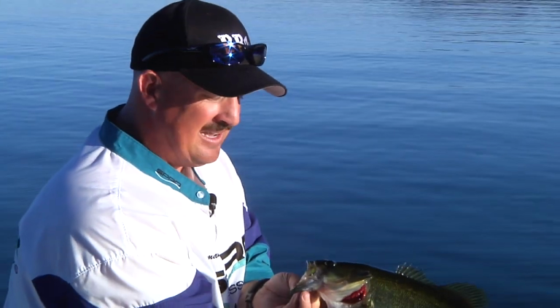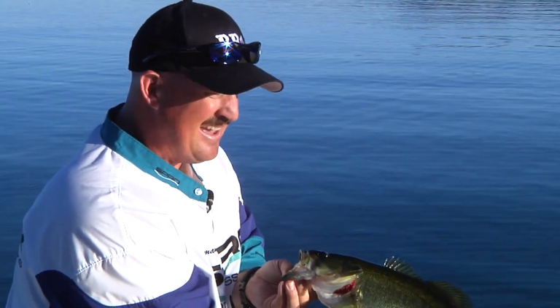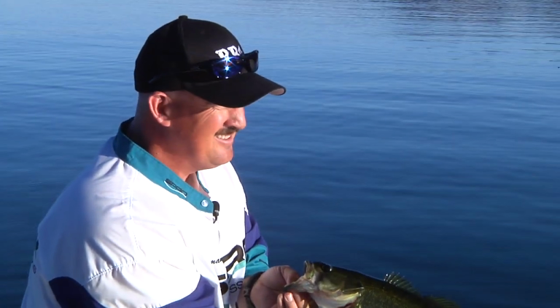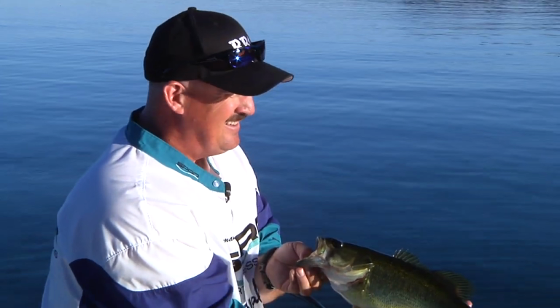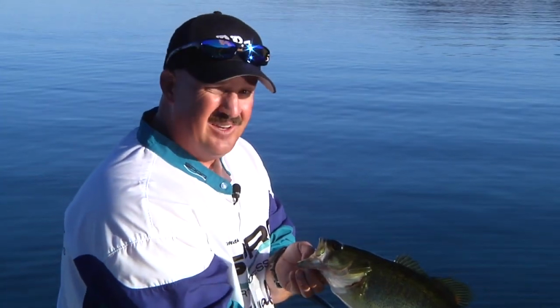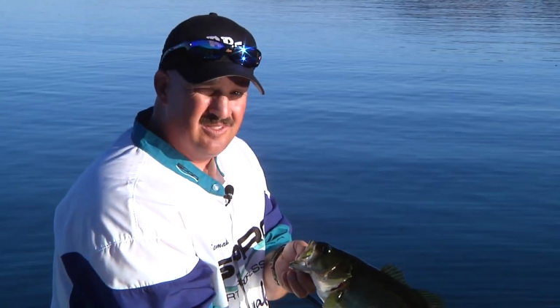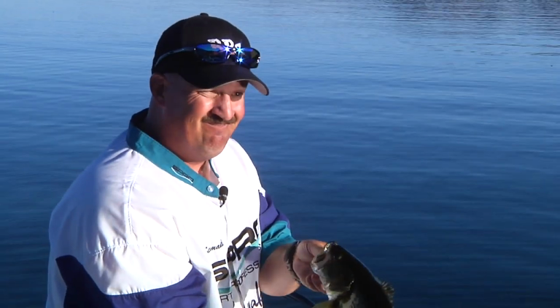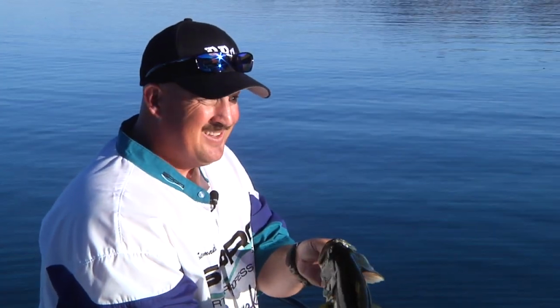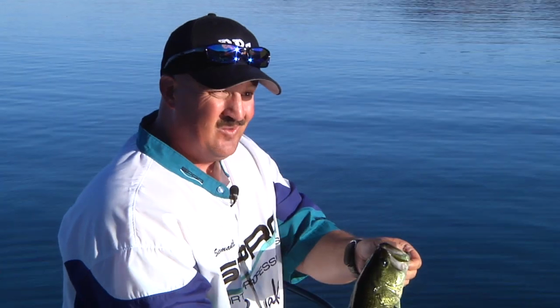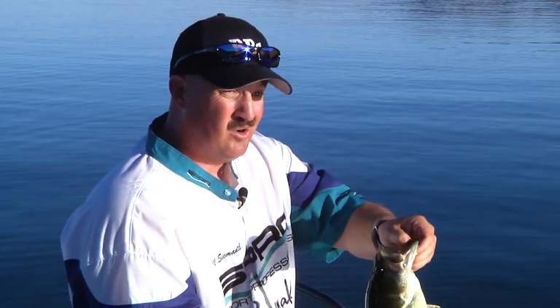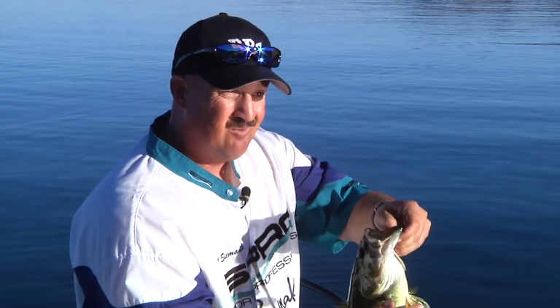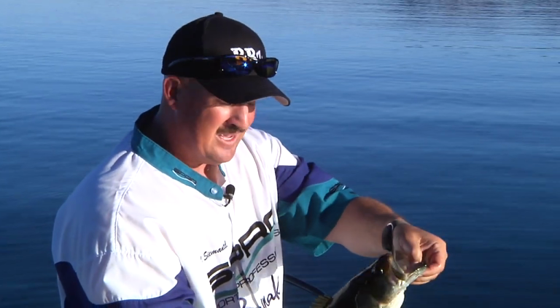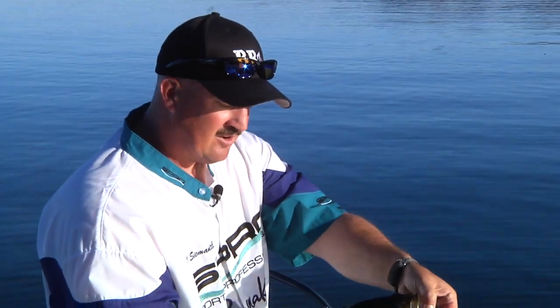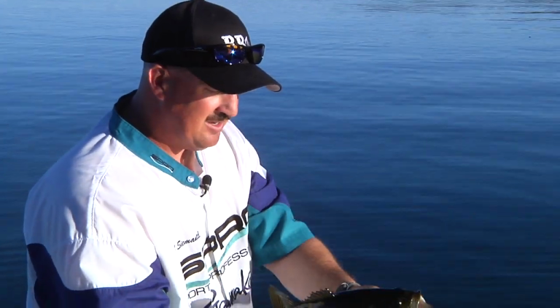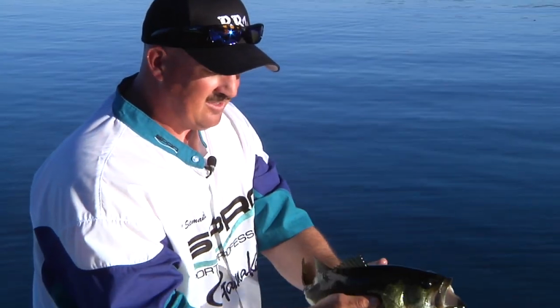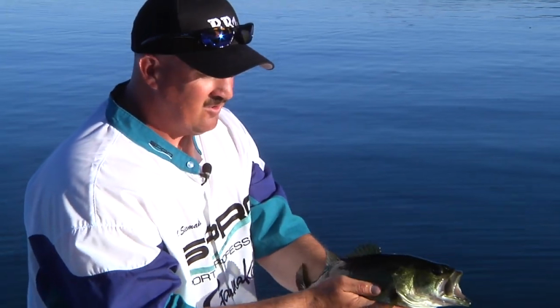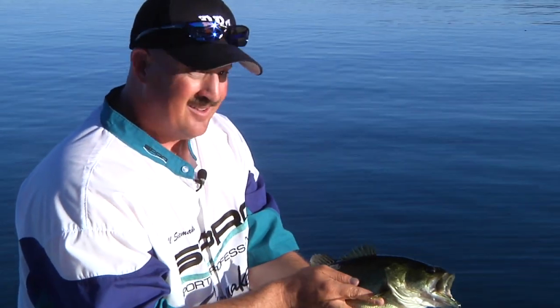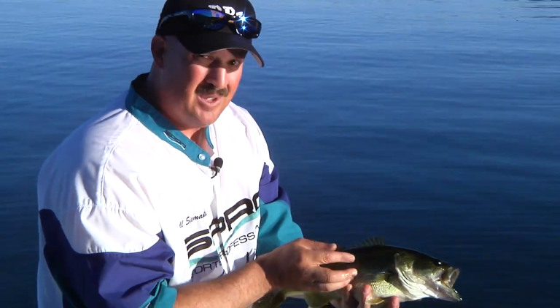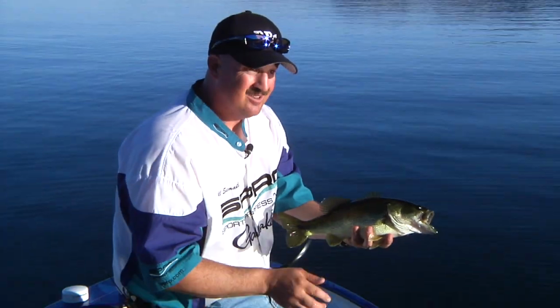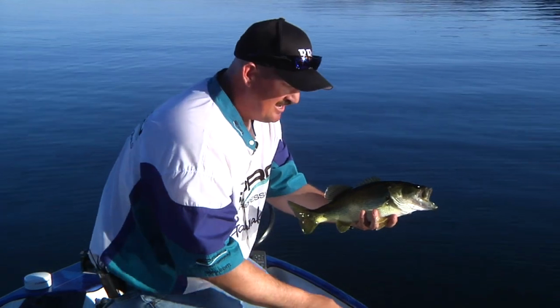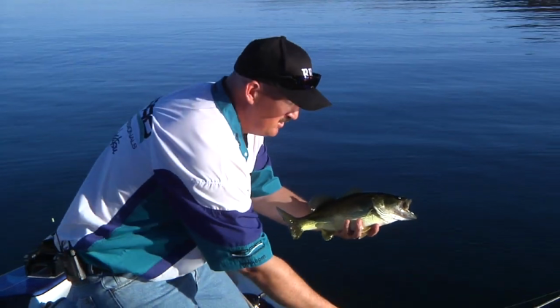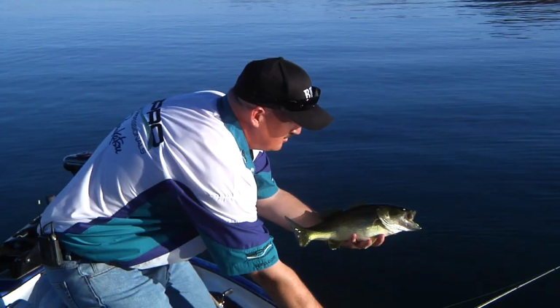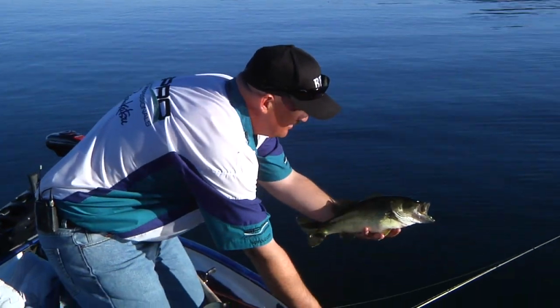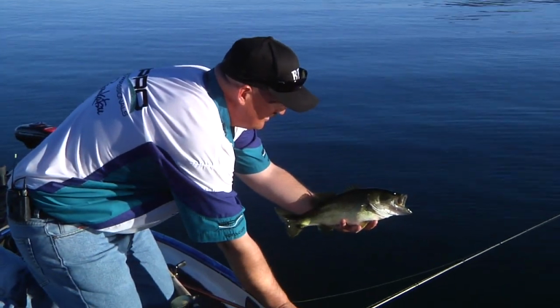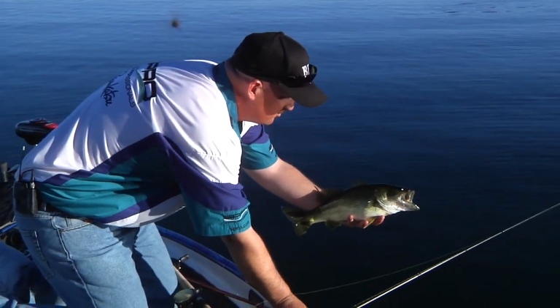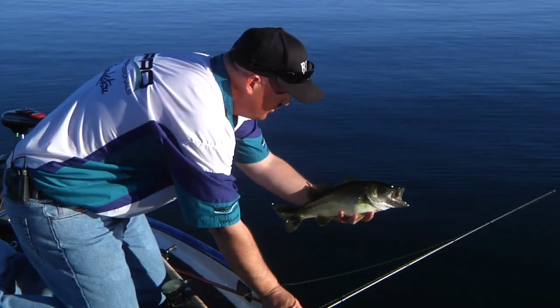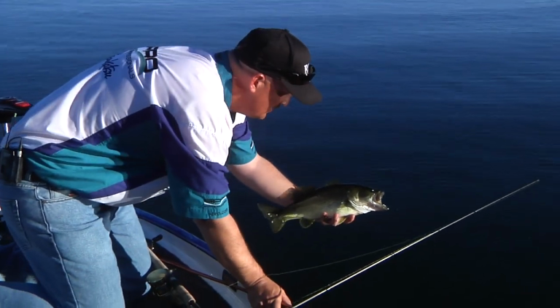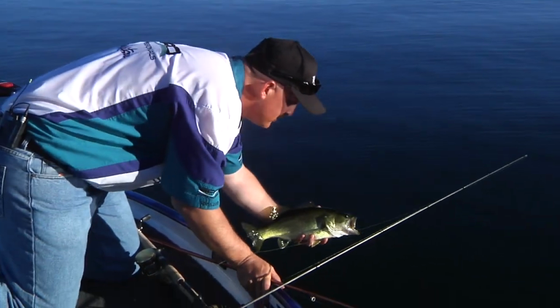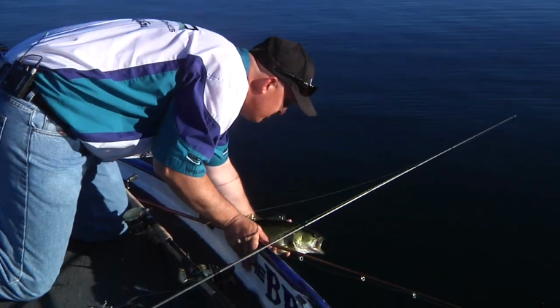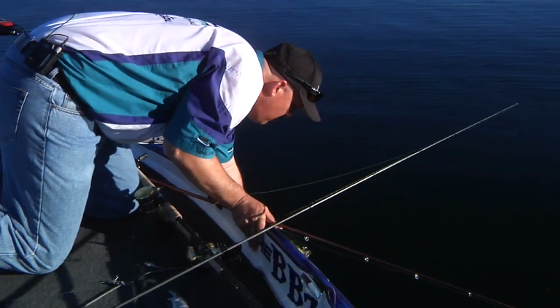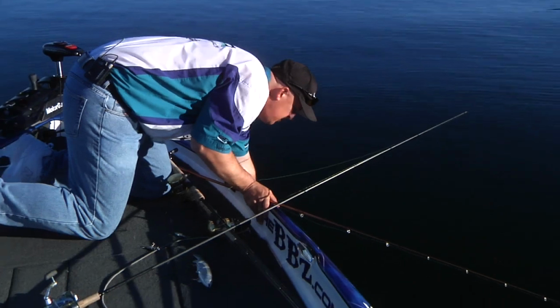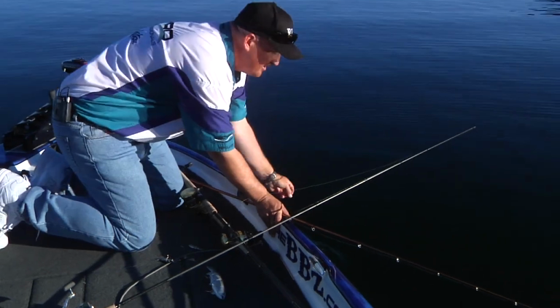And like I said, that's really no different than fishing a brush line, edge of rocks, or anything. So pay attention — you're going to catch more fish if you do. That's a gorgeous little fish. I'll catch those all day long, I tell you.